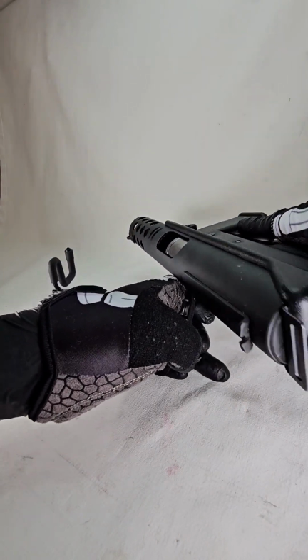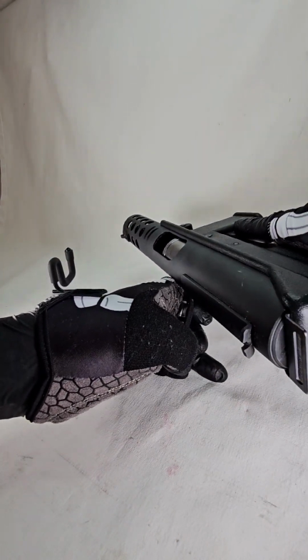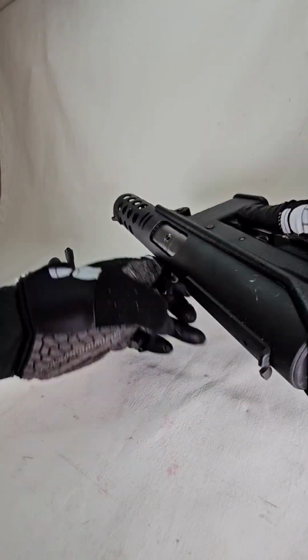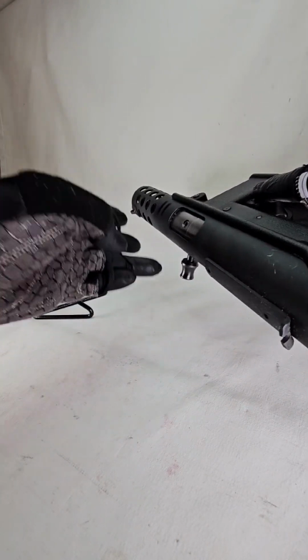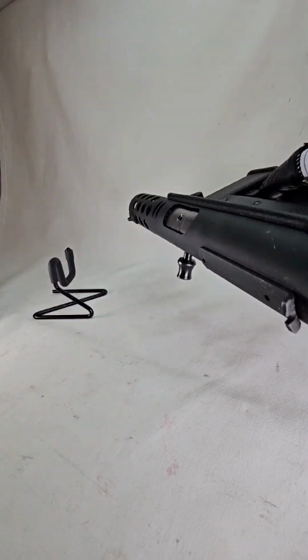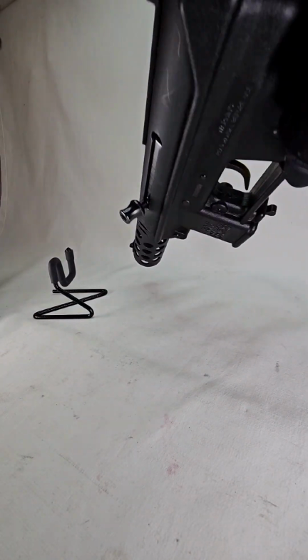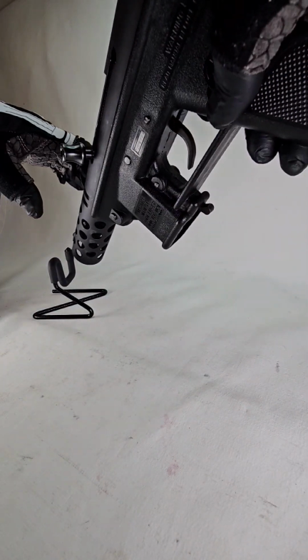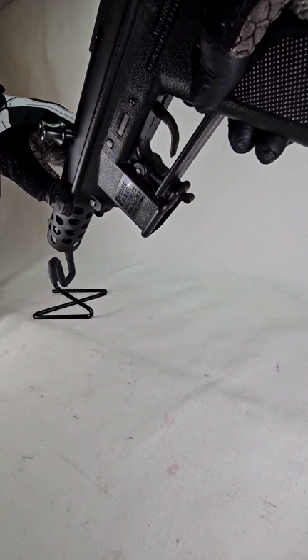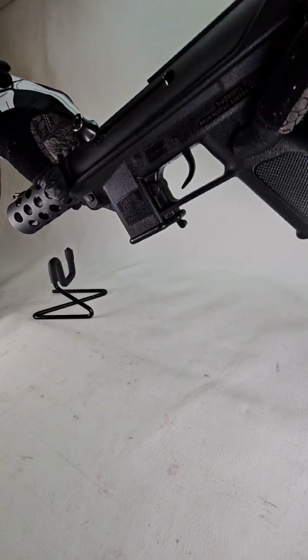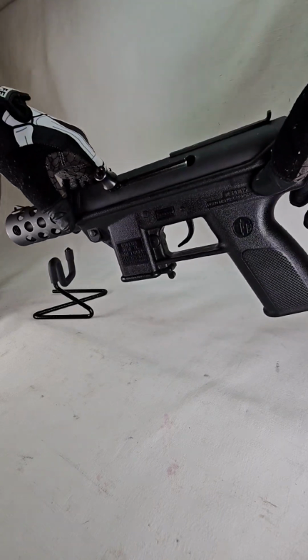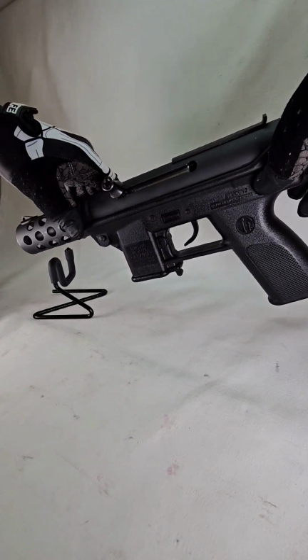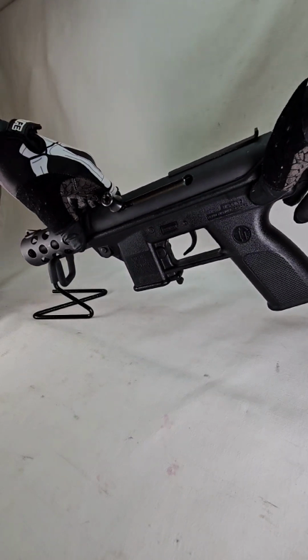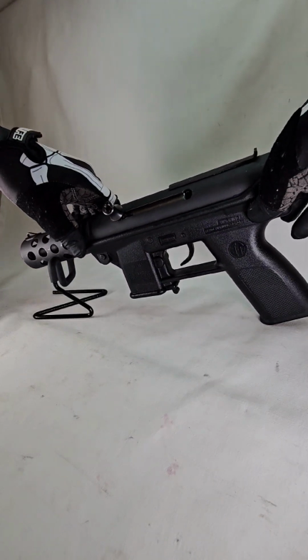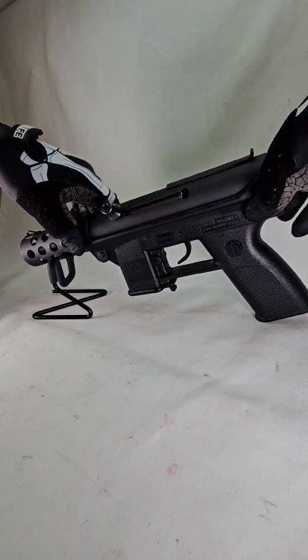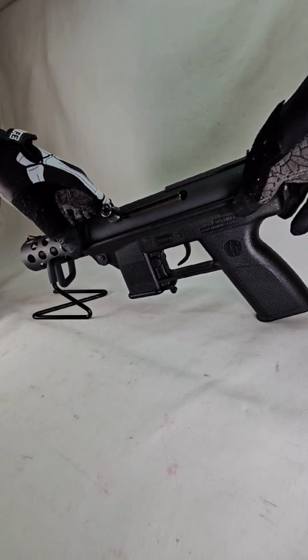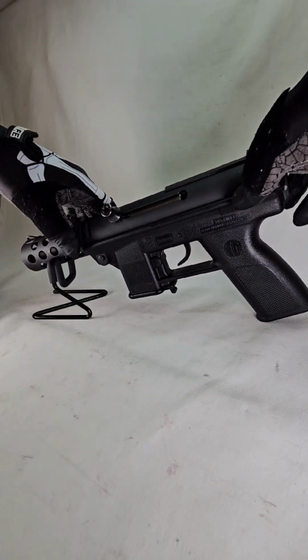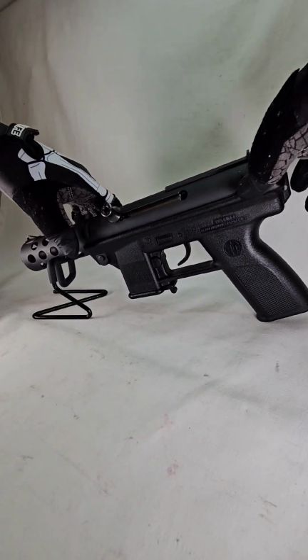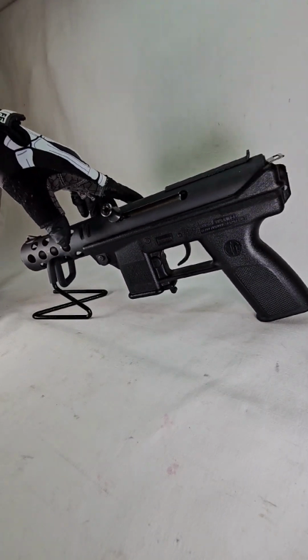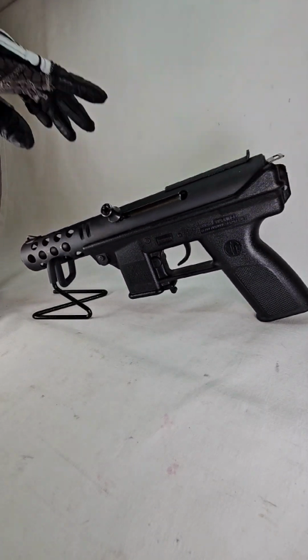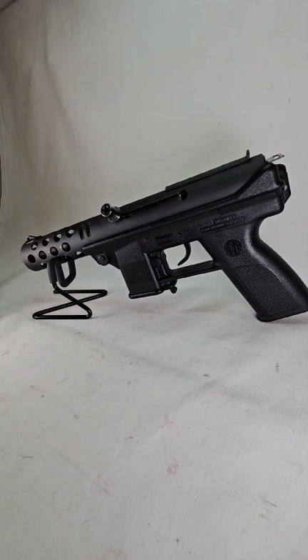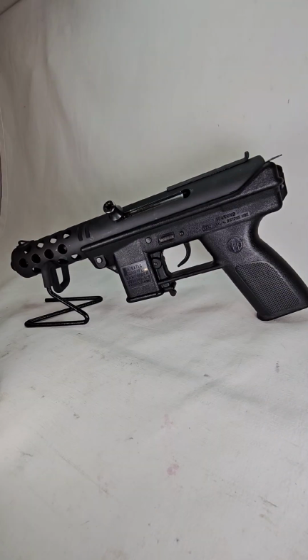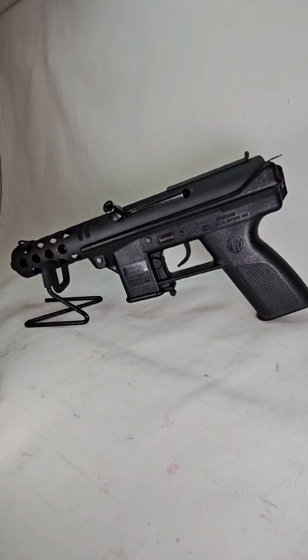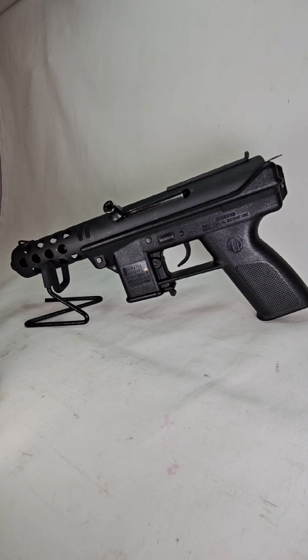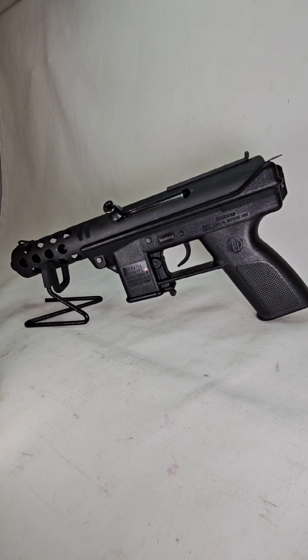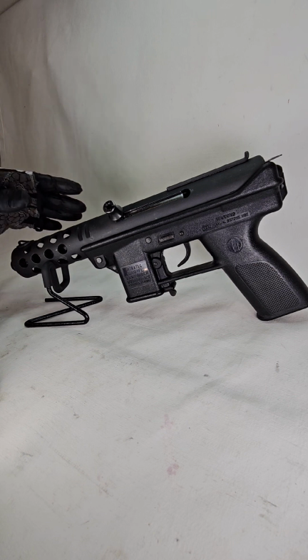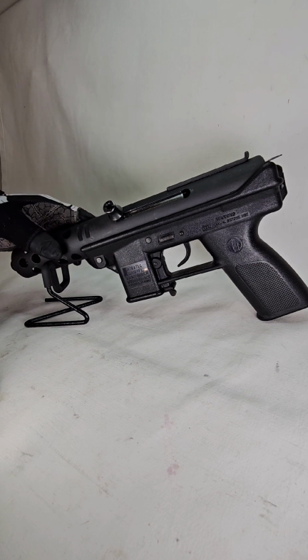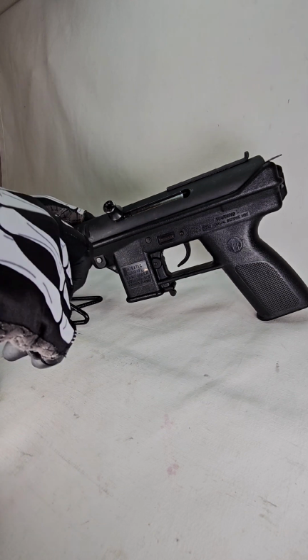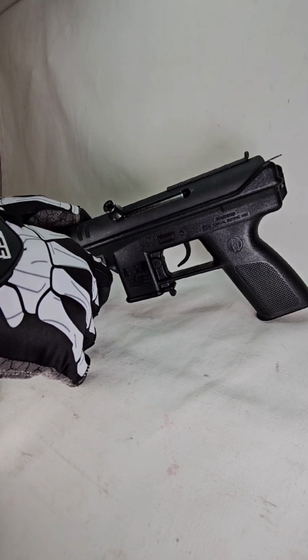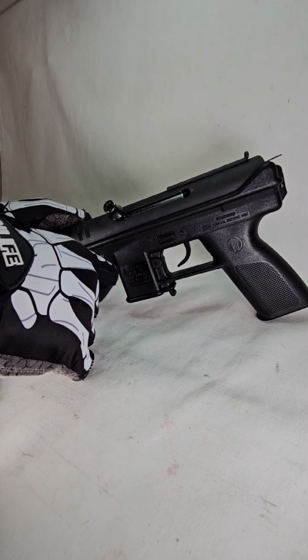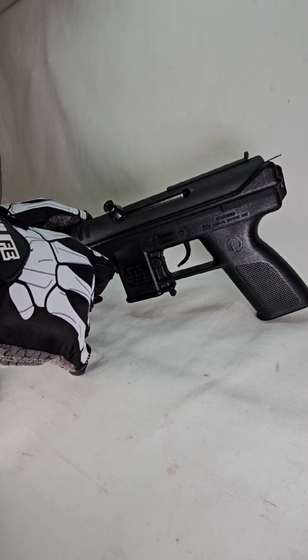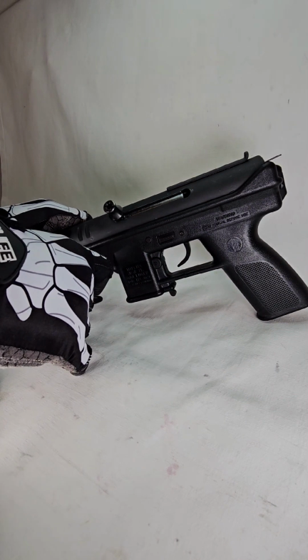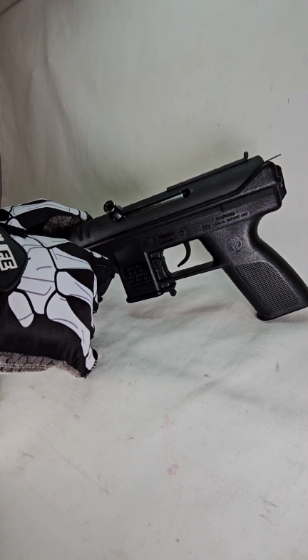Unloaded weapon. This is going to be one of the easiest guns to take apart. We'll have a takedown pin here.